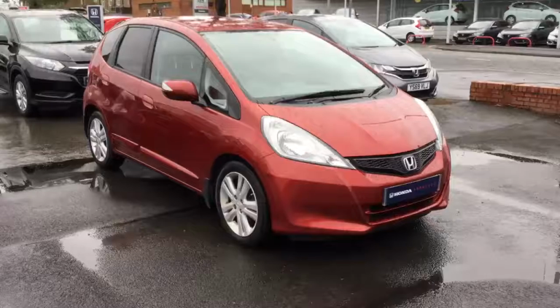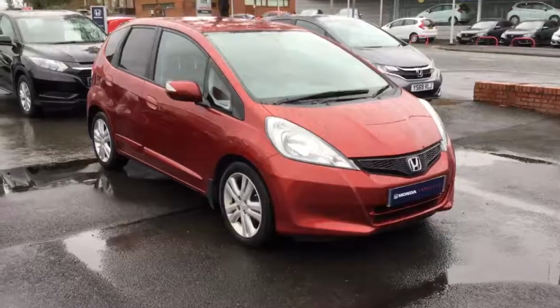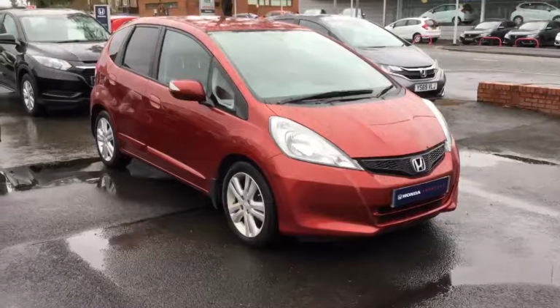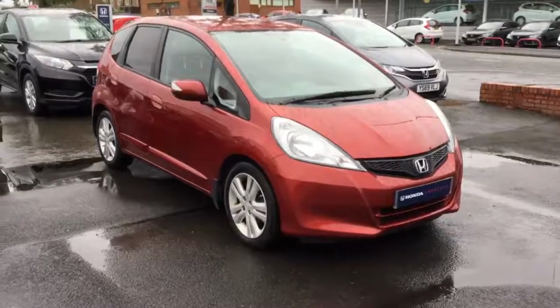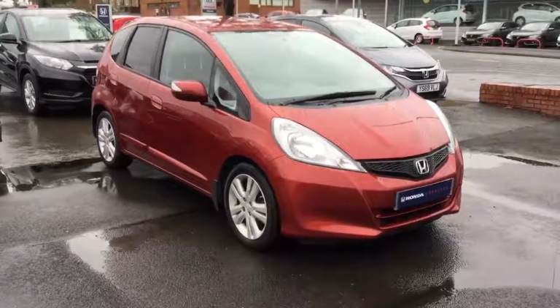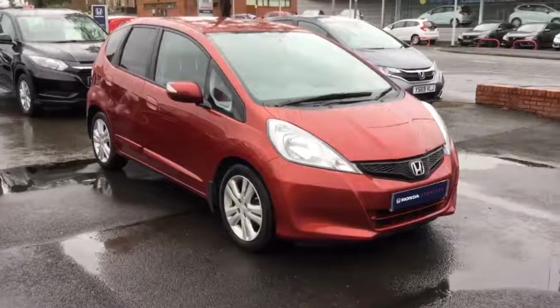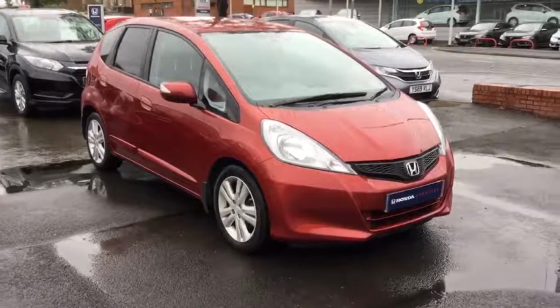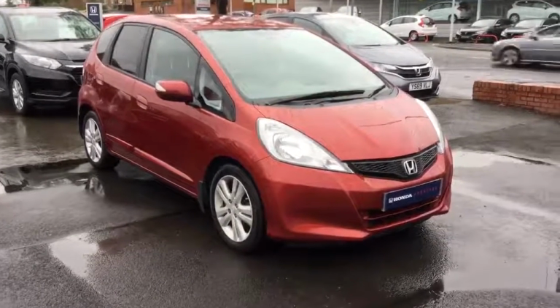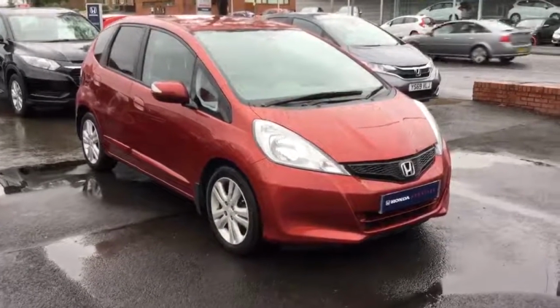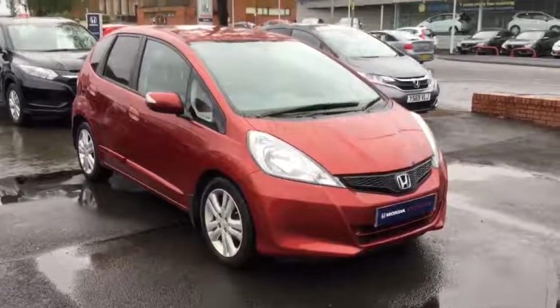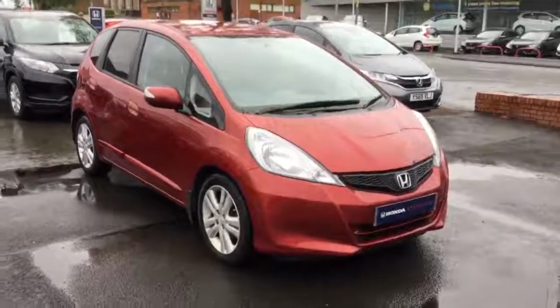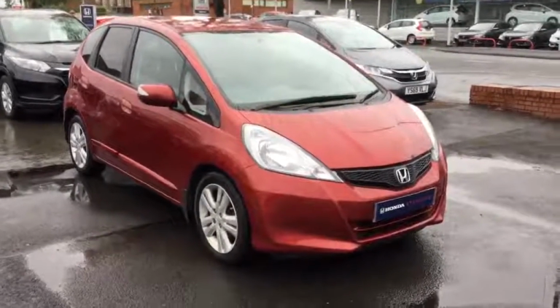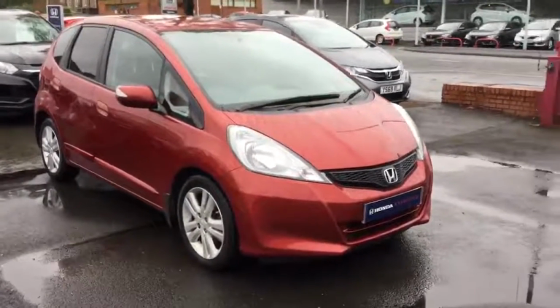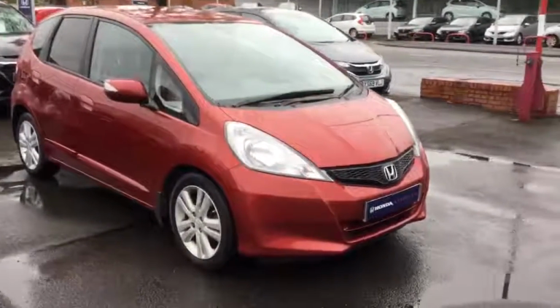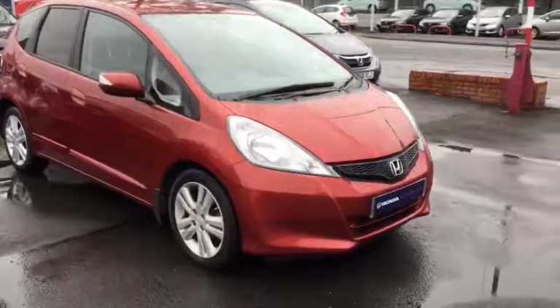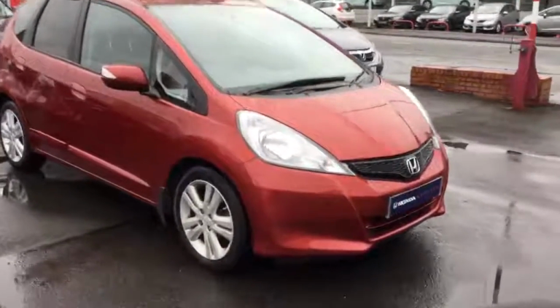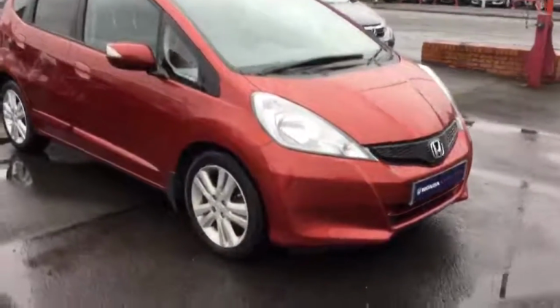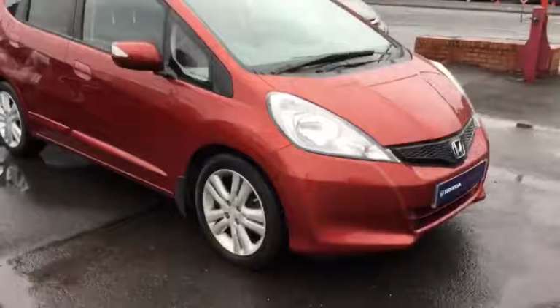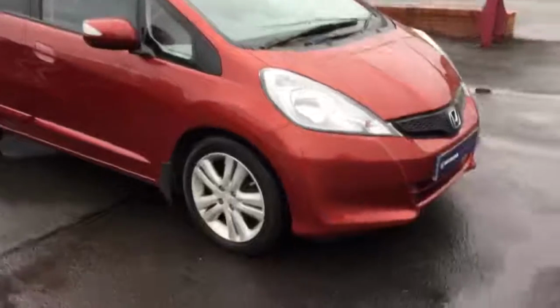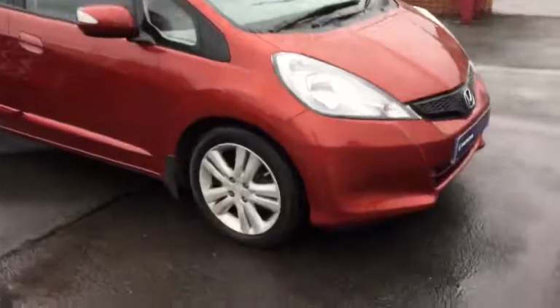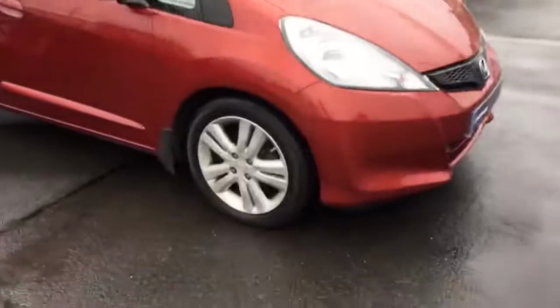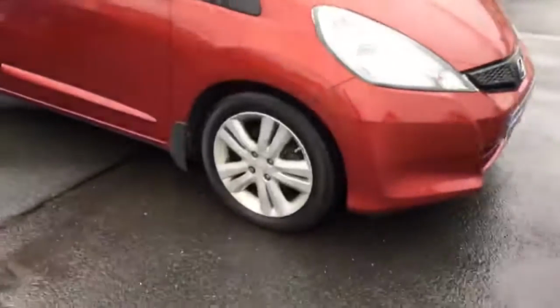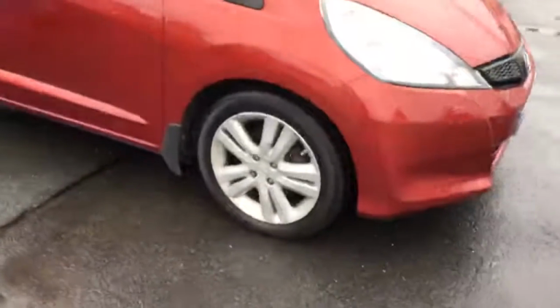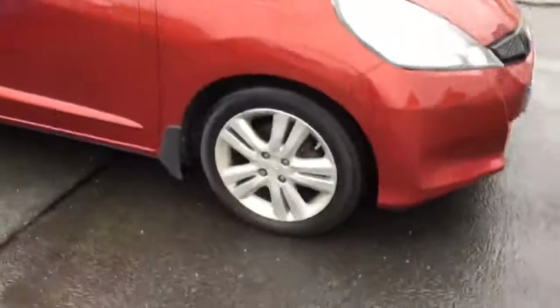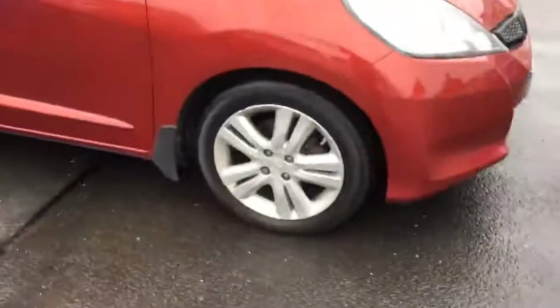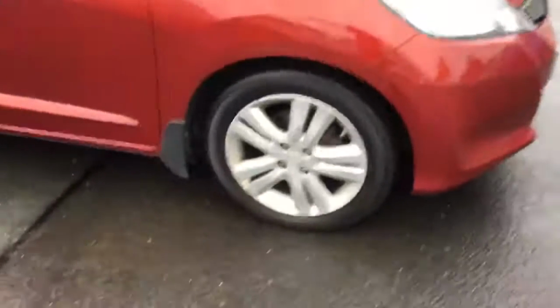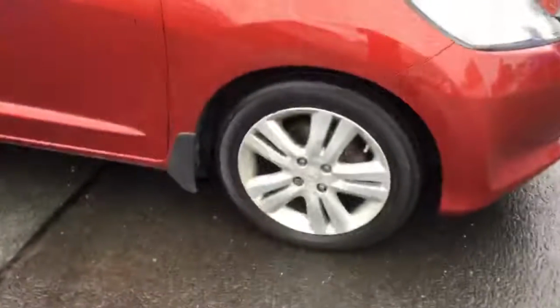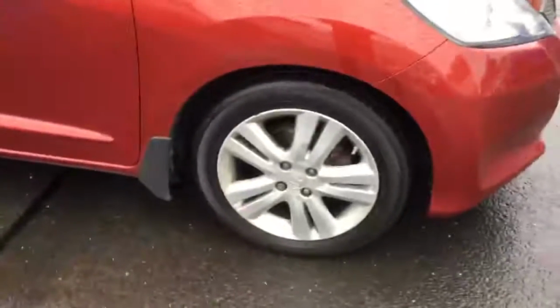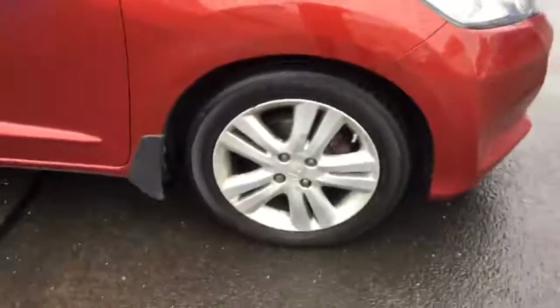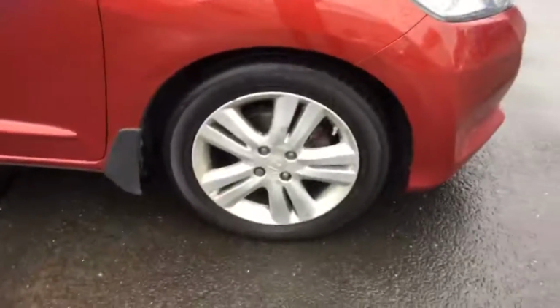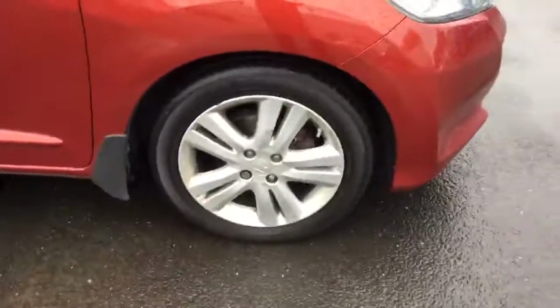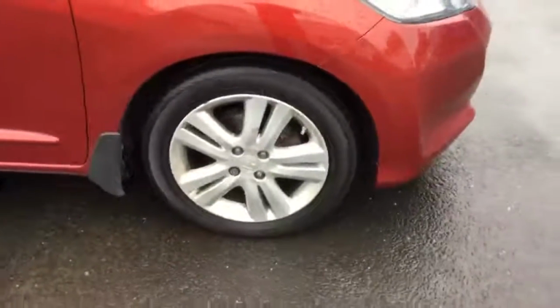Hello and welcome to Greenacre Honda. Today we're having a look around this Jazz 1.4 ES manual. We're going to go around the car in a bit more detail to give you a look at the alloy wheels to begin with.